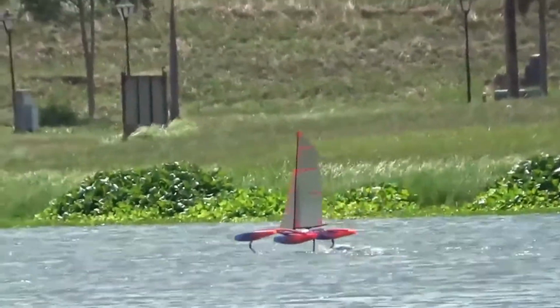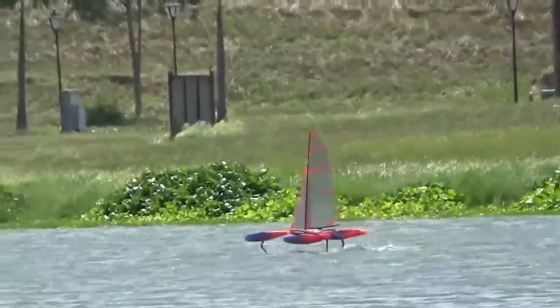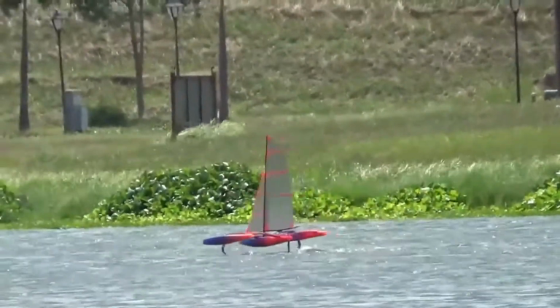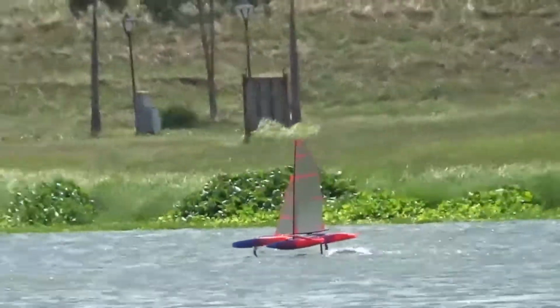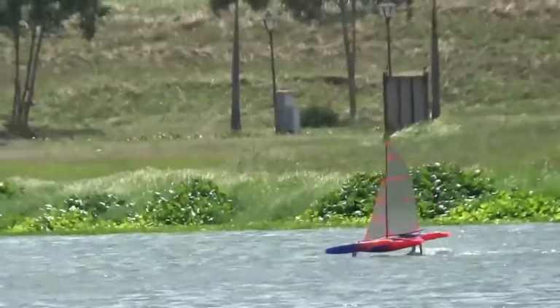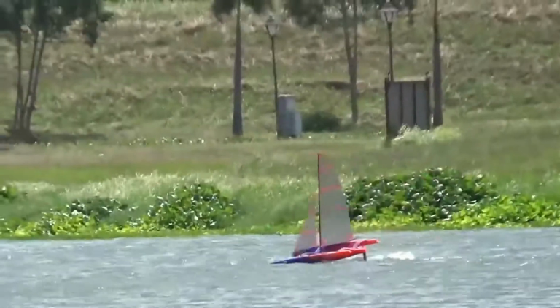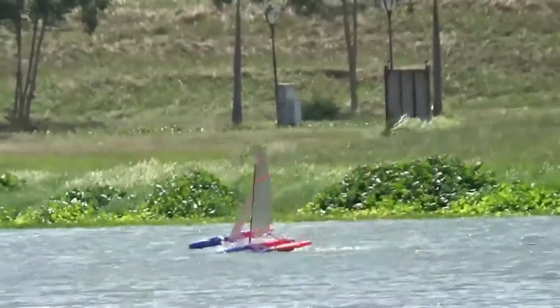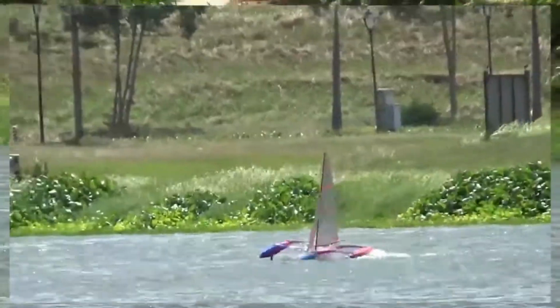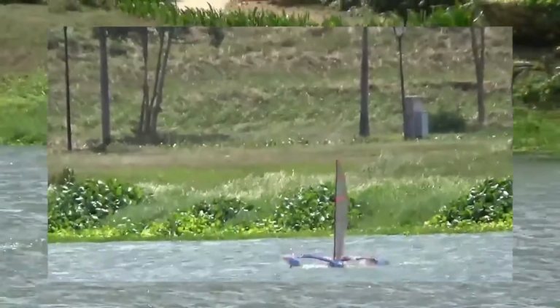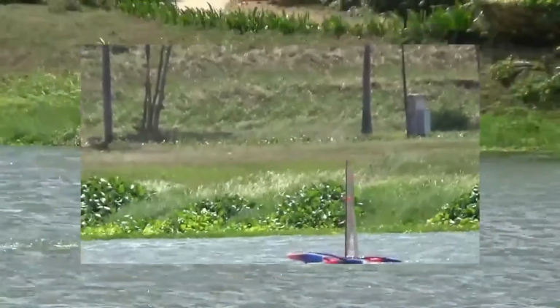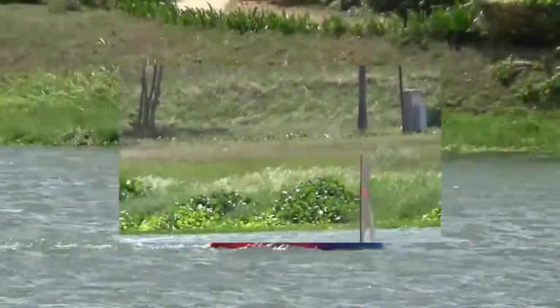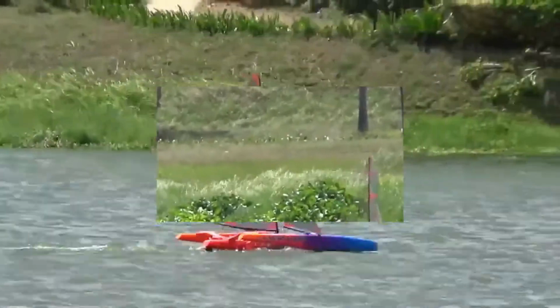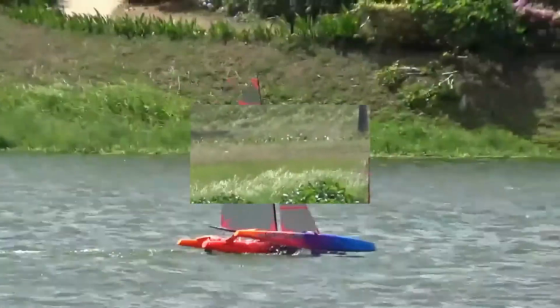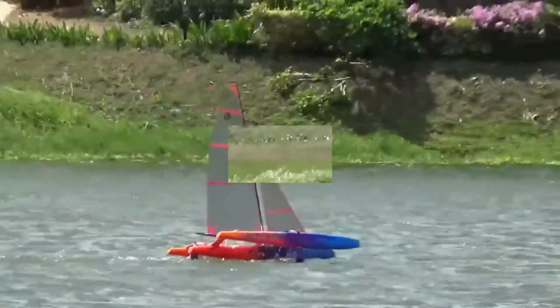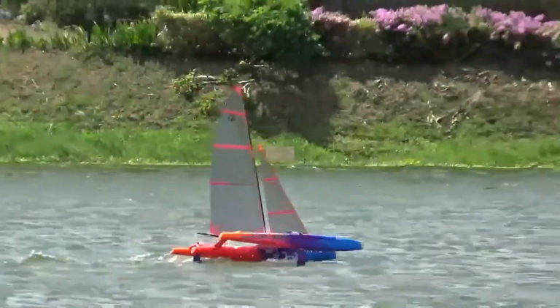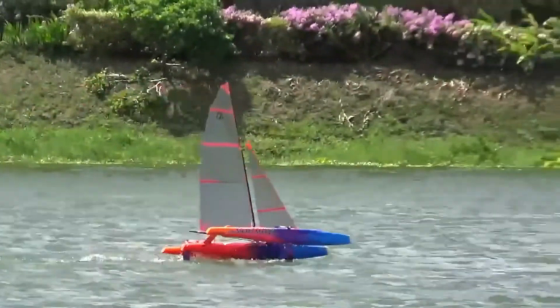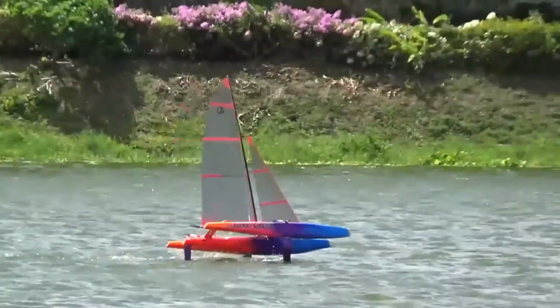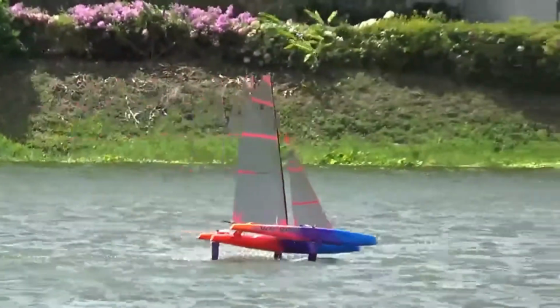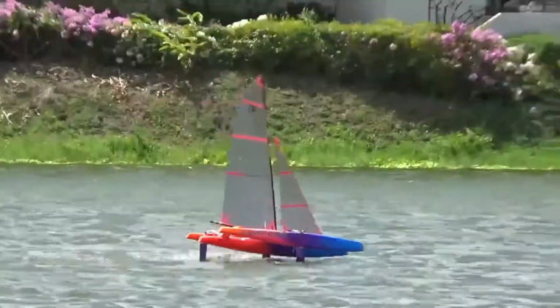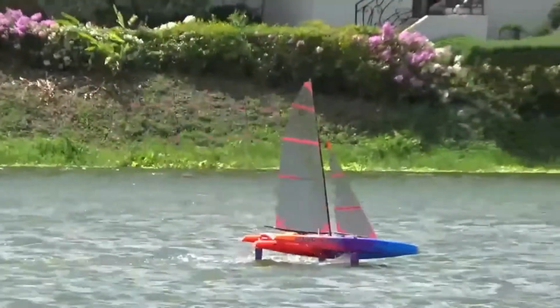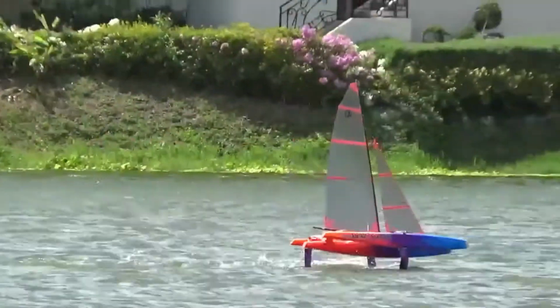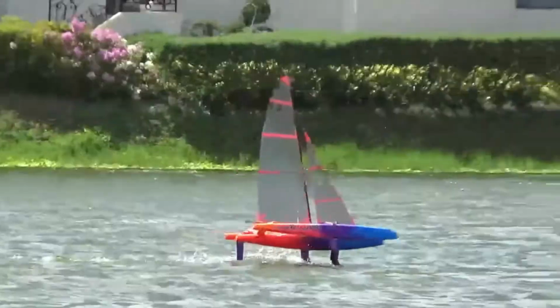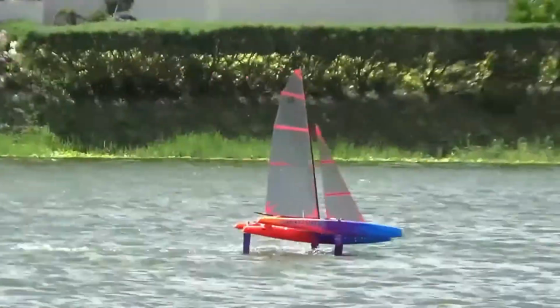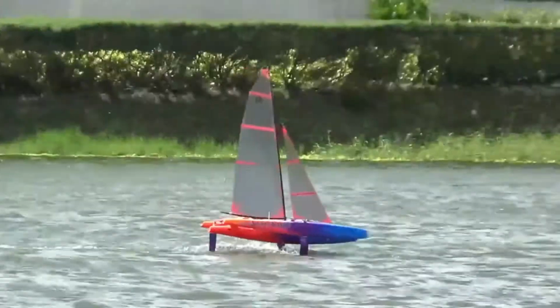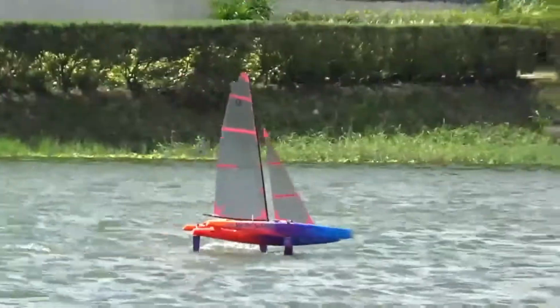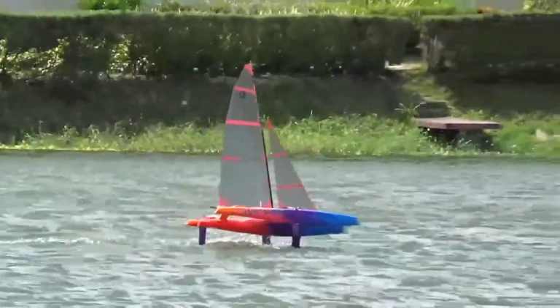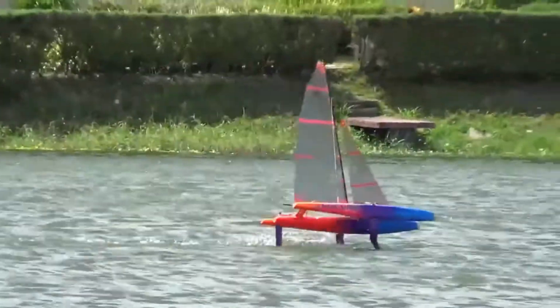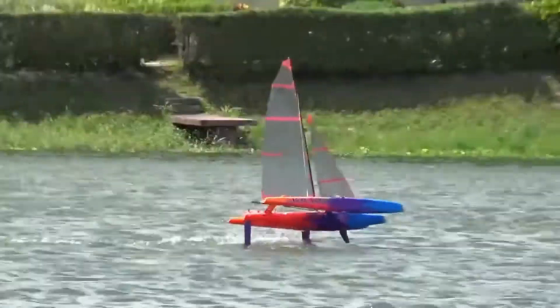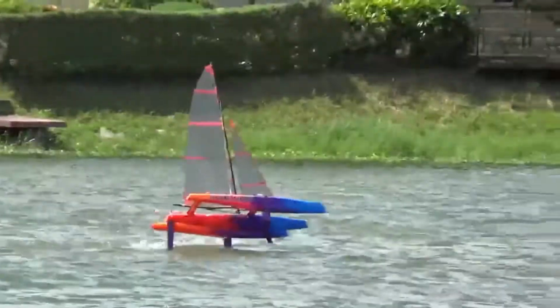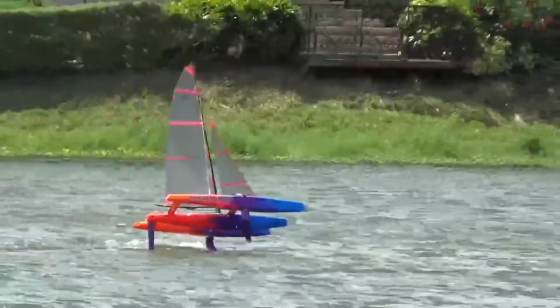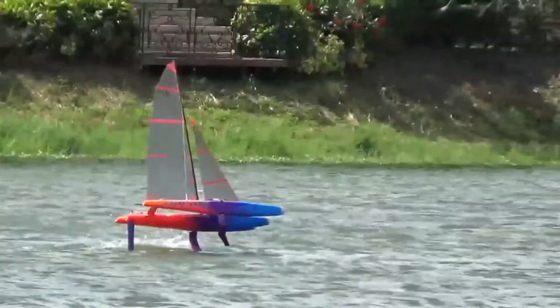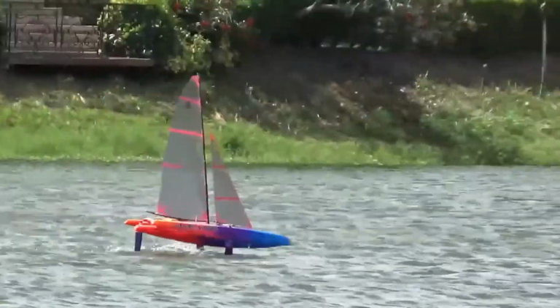I'll keep this set of foils as my benchmark from now on, but we'll experiment with a new set with more taper at the tip of the foils.